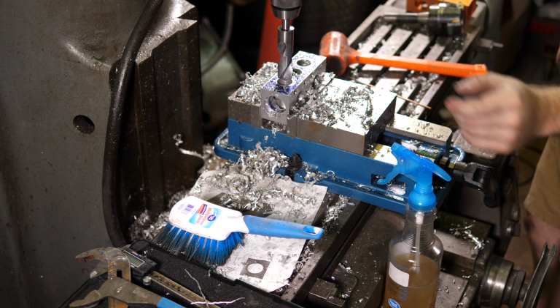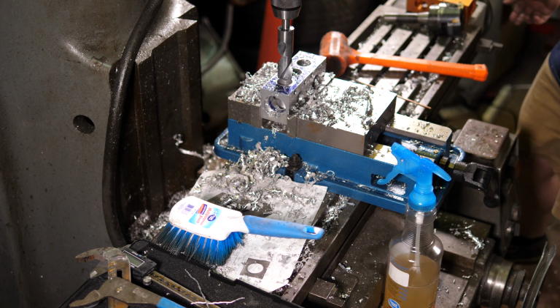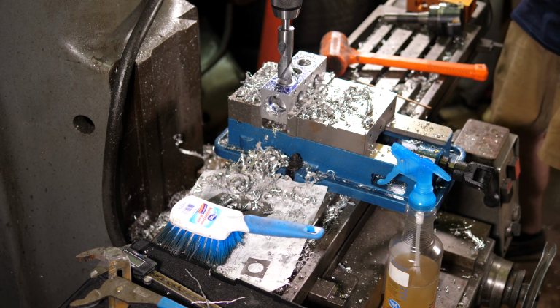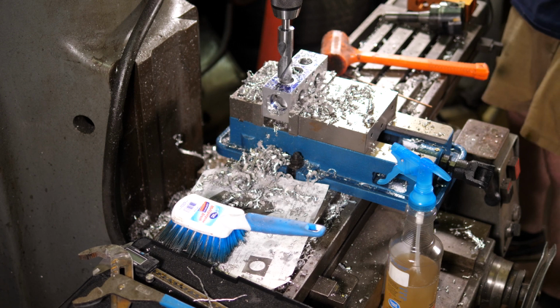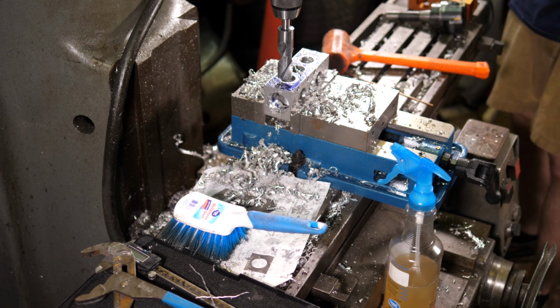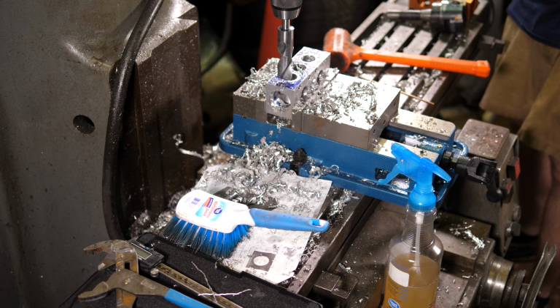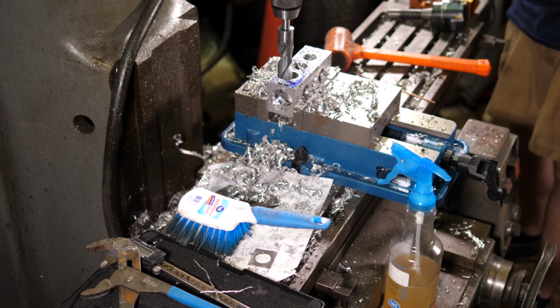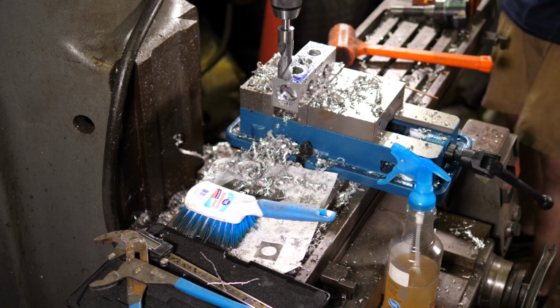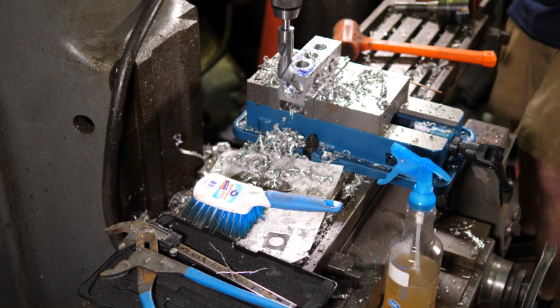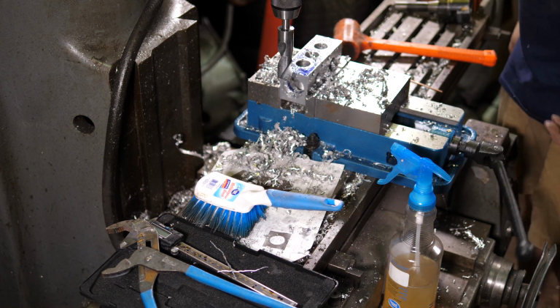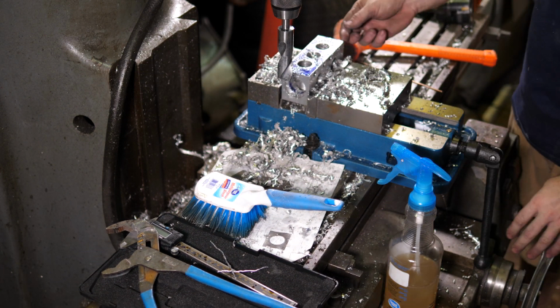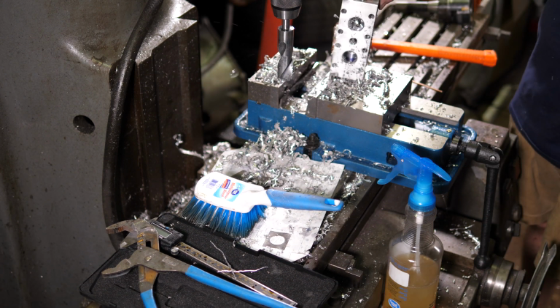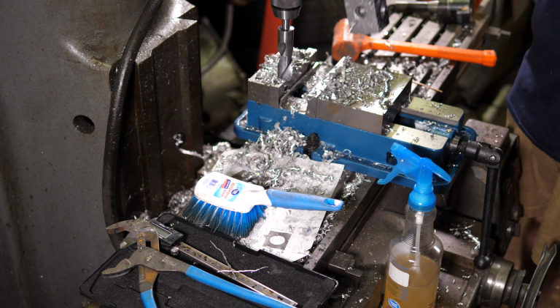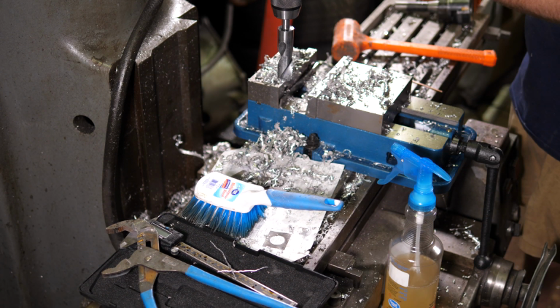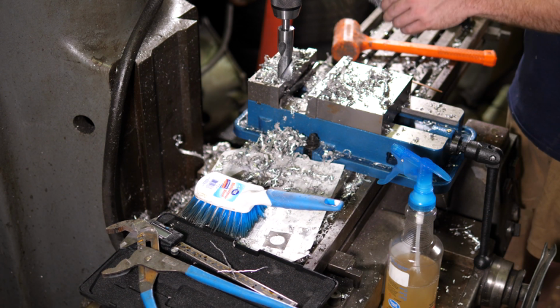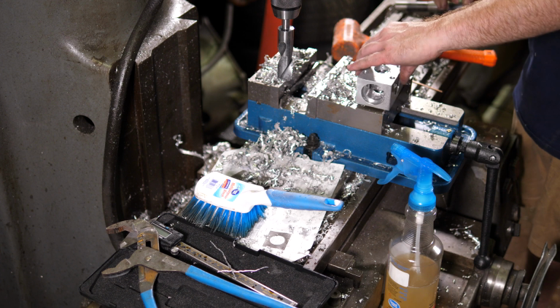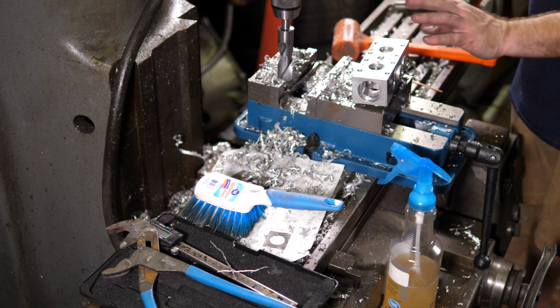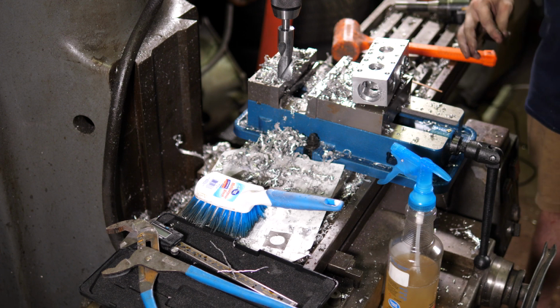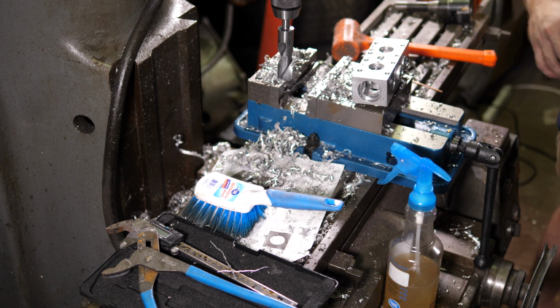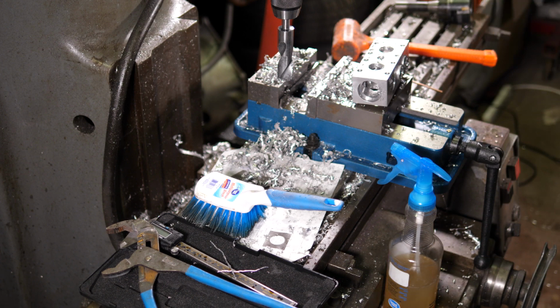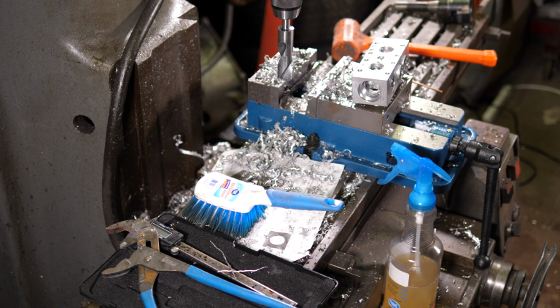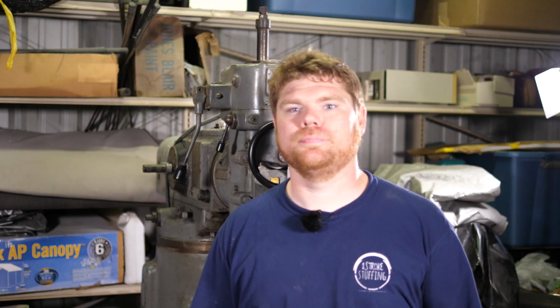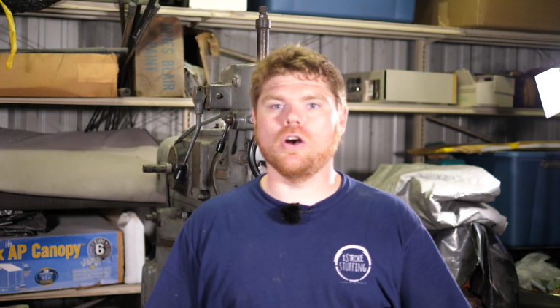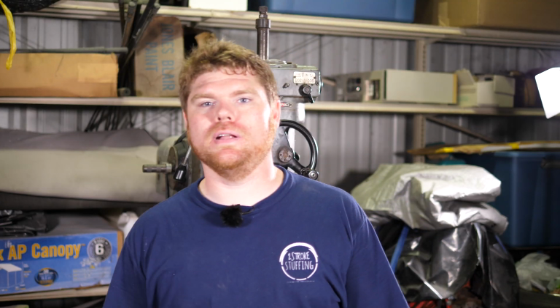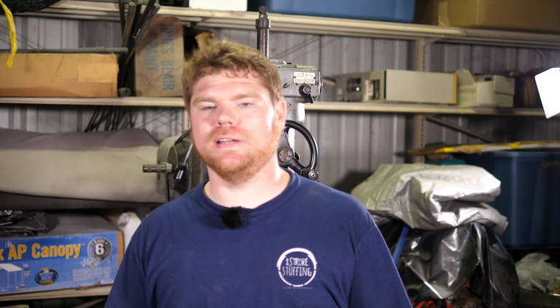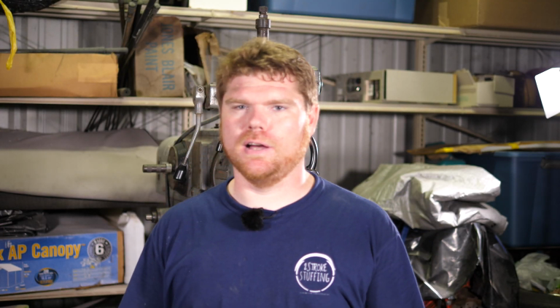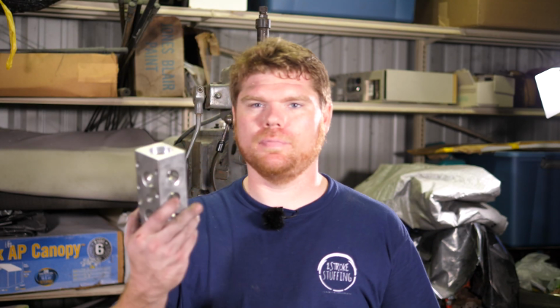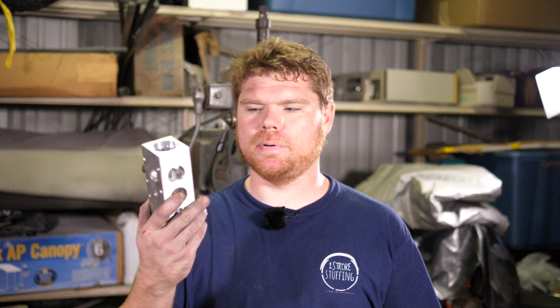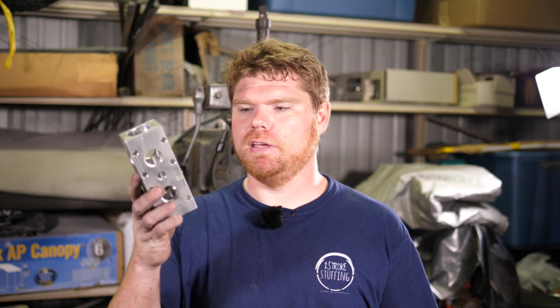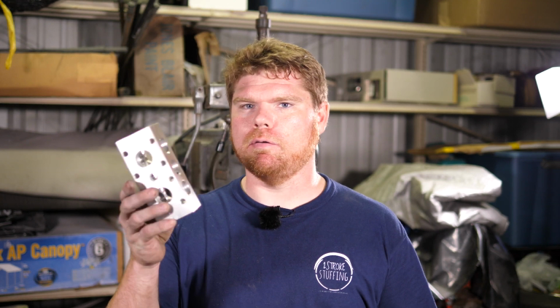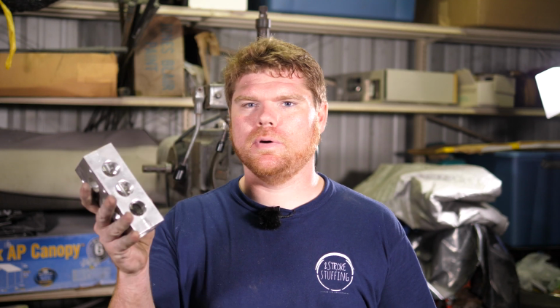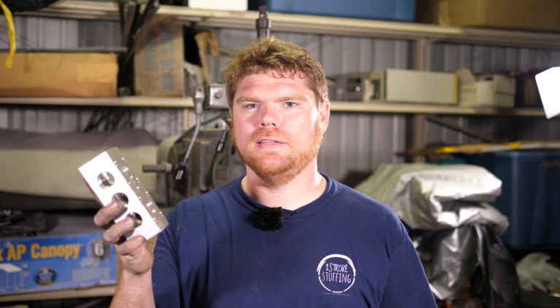All right, the machining is done. Hopefully. That boy's hot — we'll just sit there and cool off. It's done. Here's the part. Came out pretty well, I think.